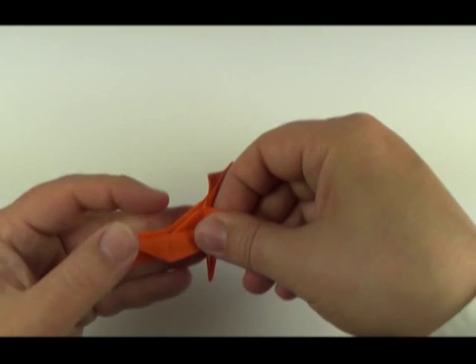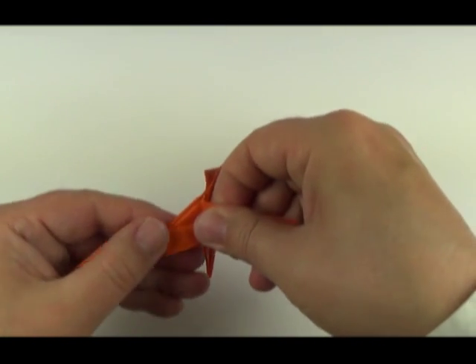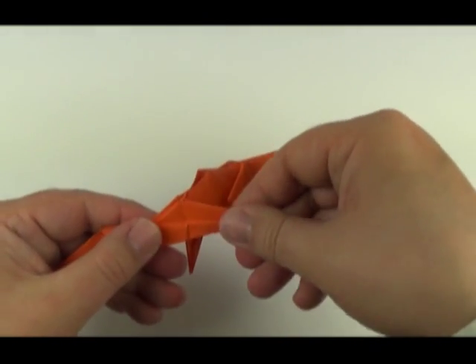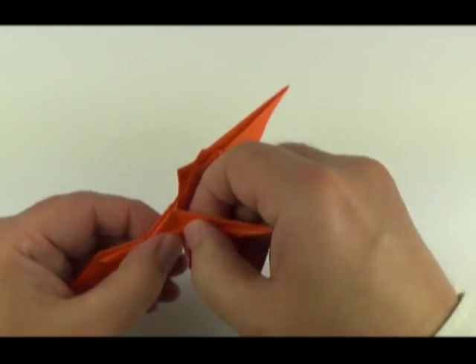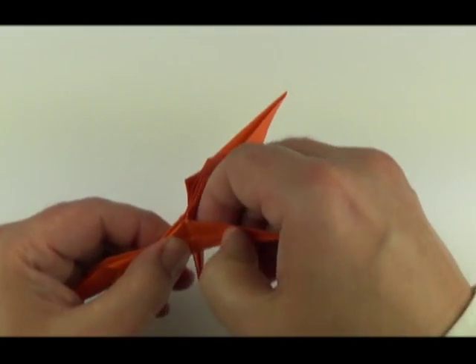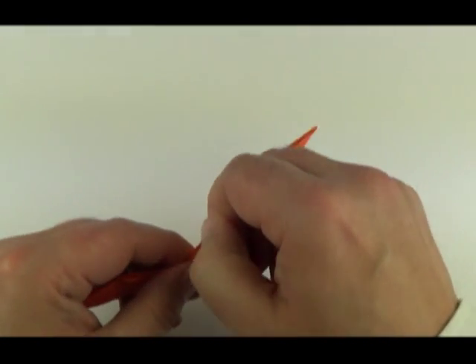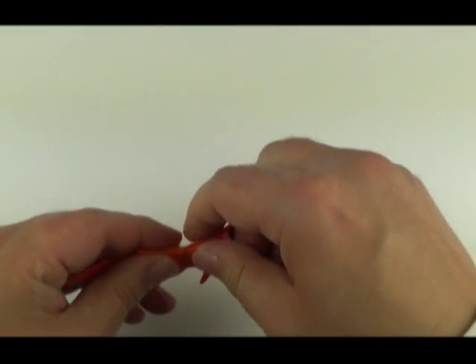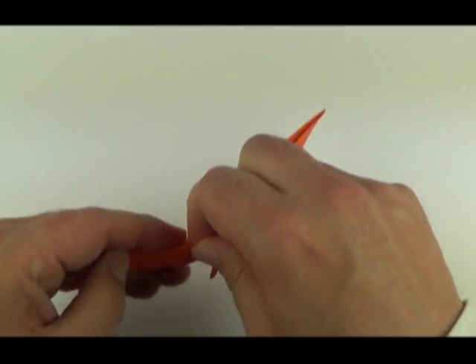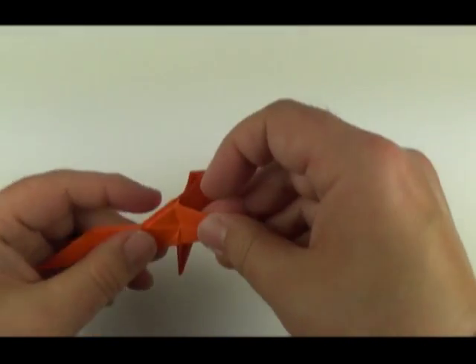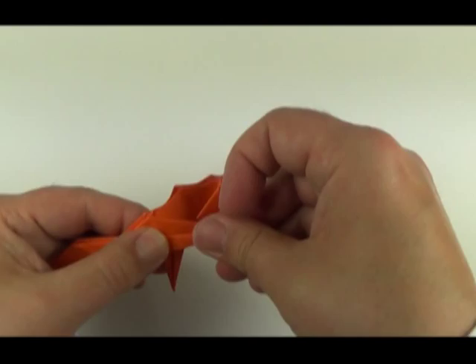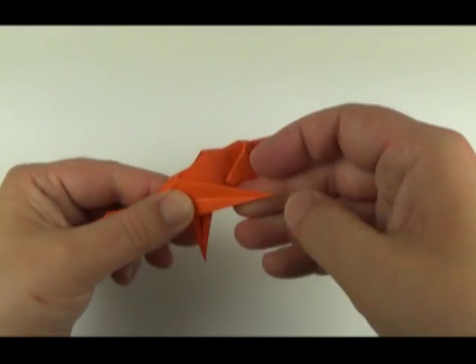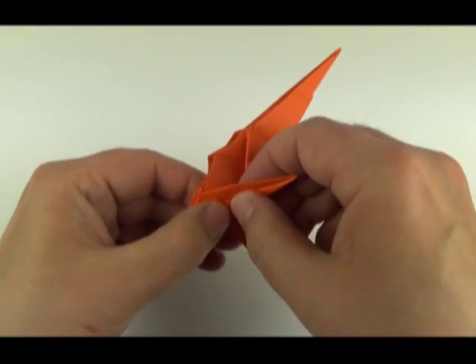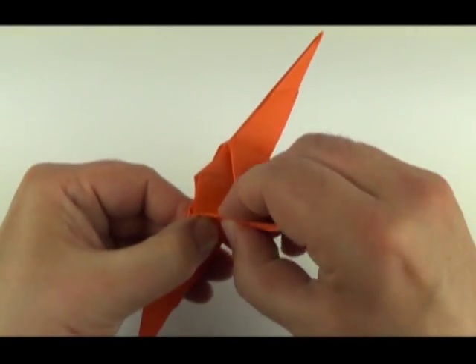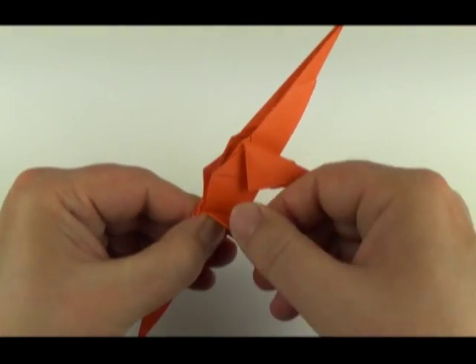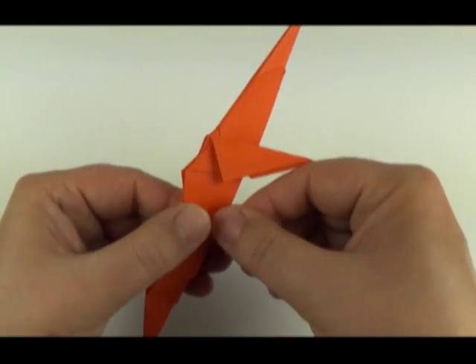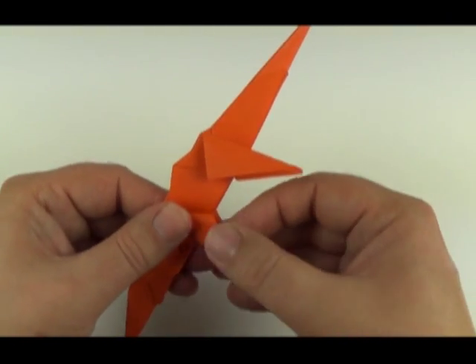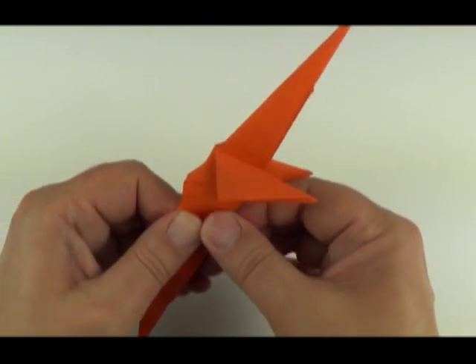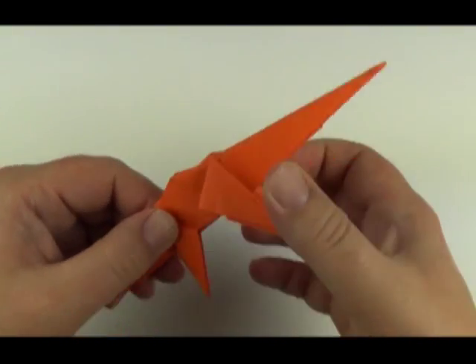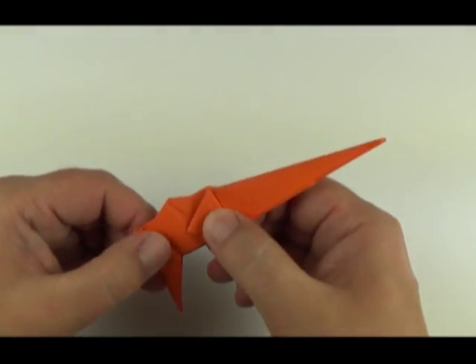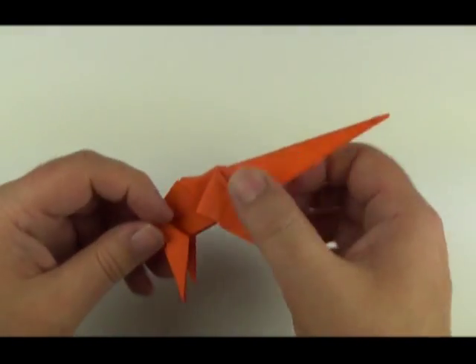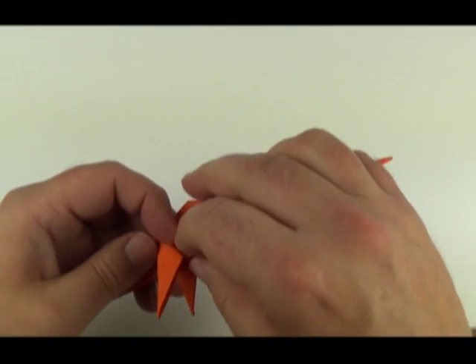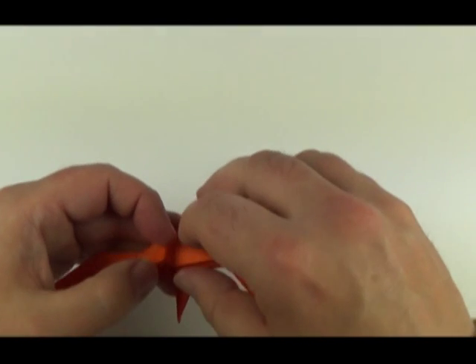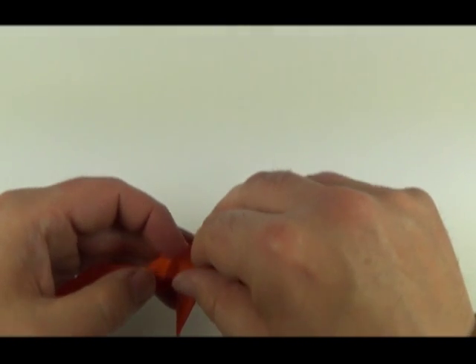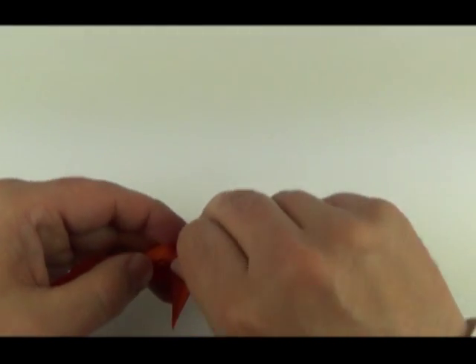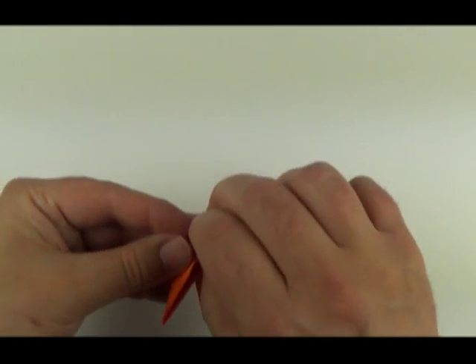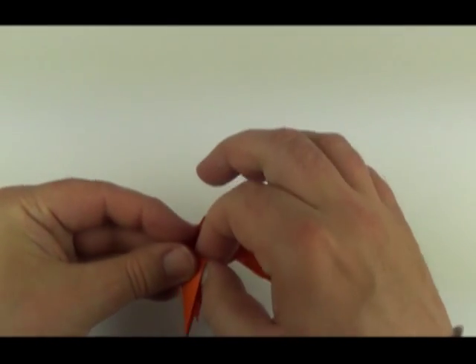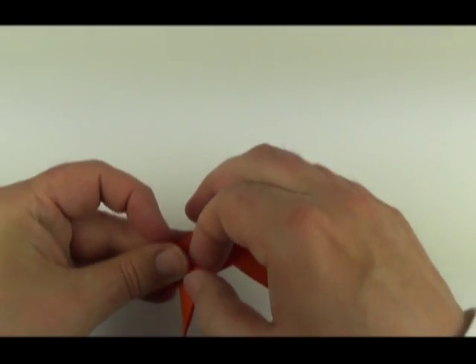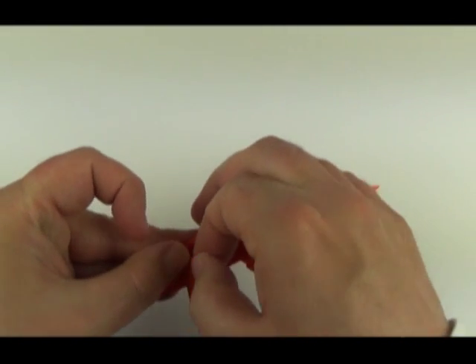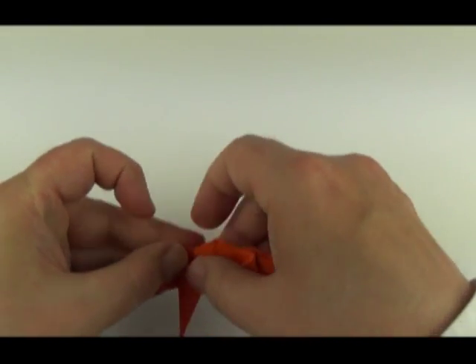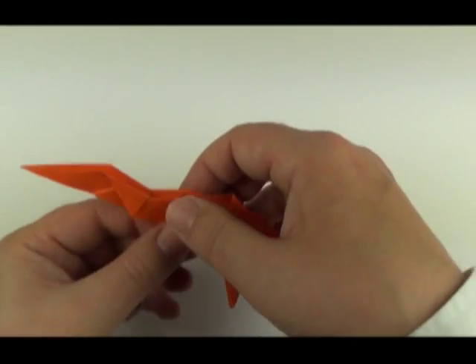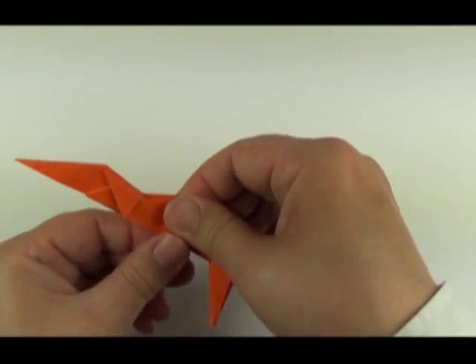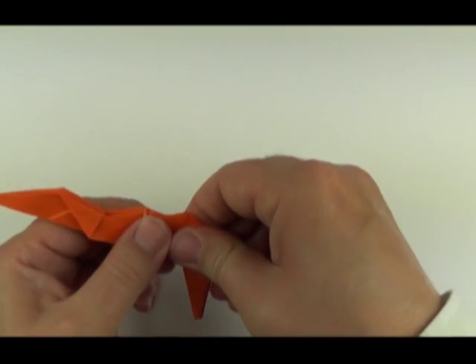This is starting to form a neck shape and you'll see the back of the head forming. Fold the leg over, open up, and fold the triangle out underneath. Squash.